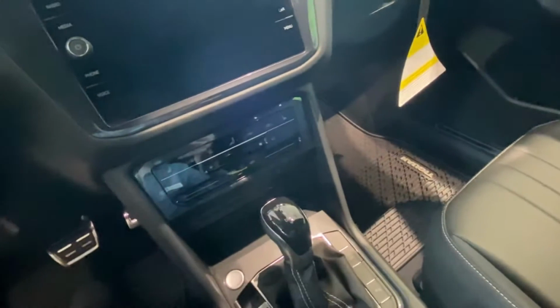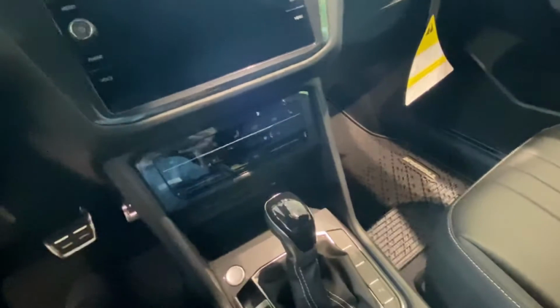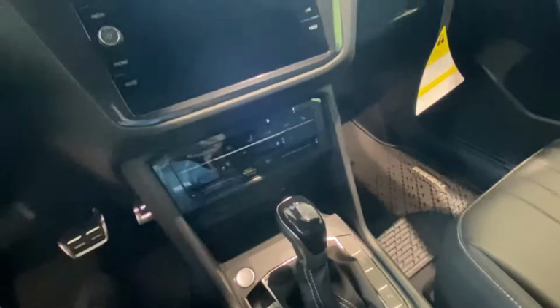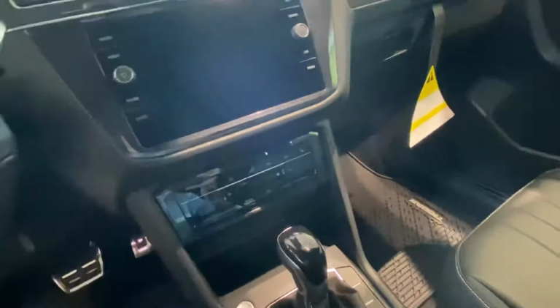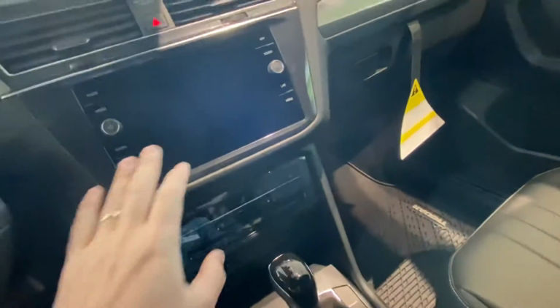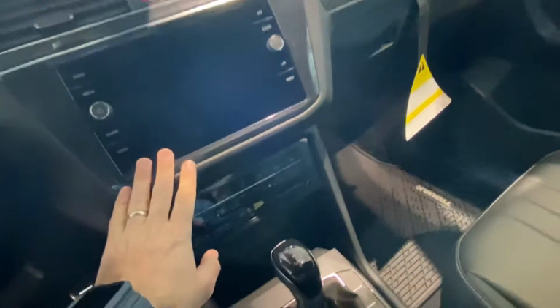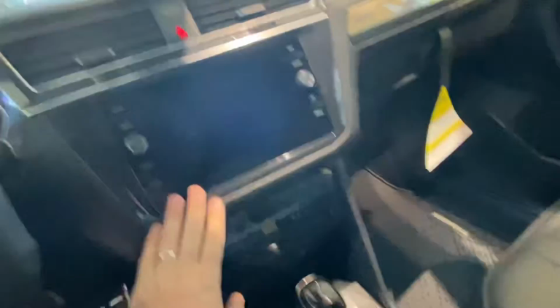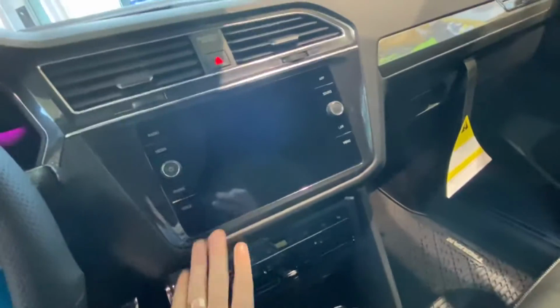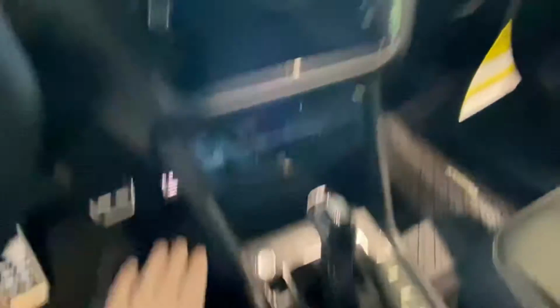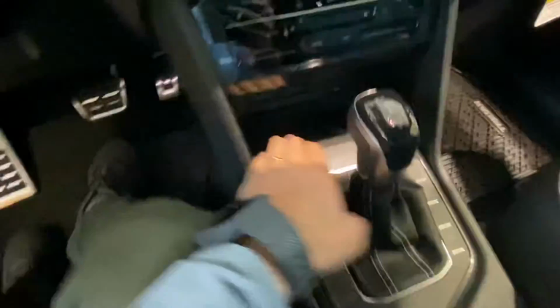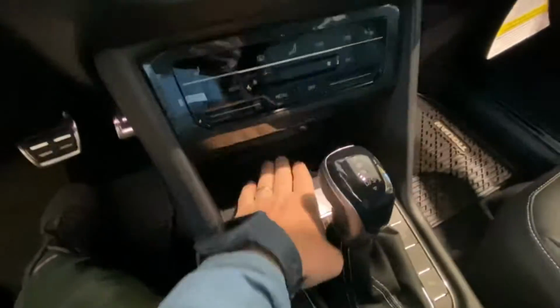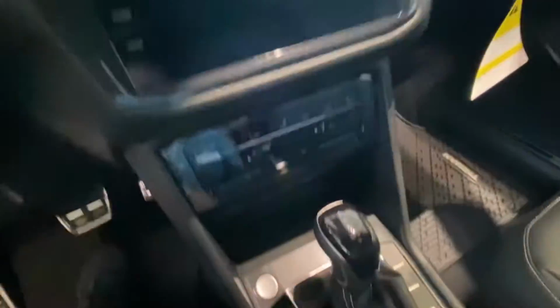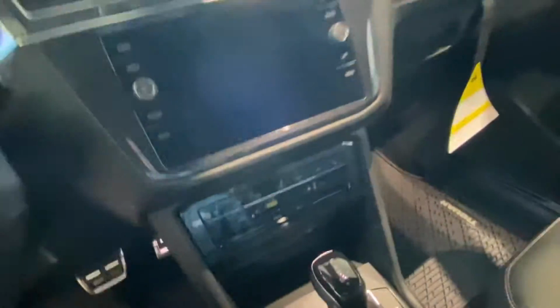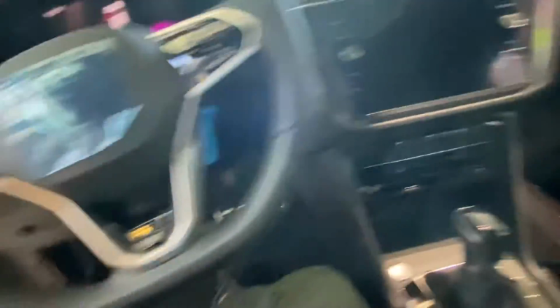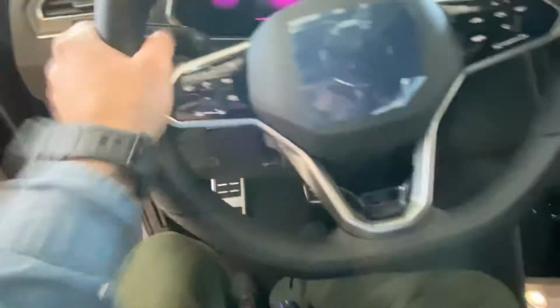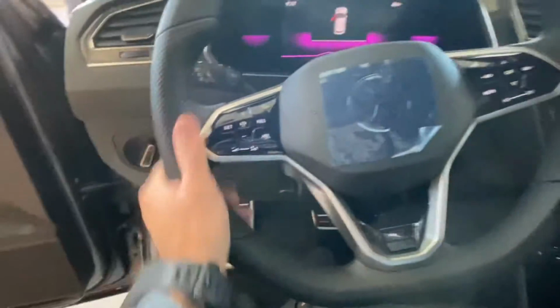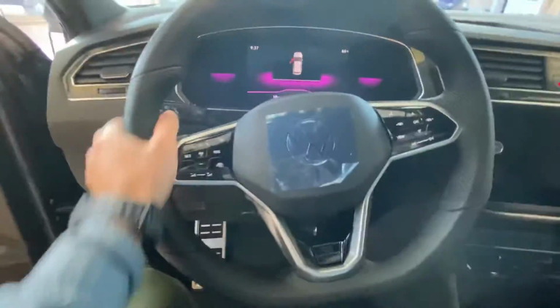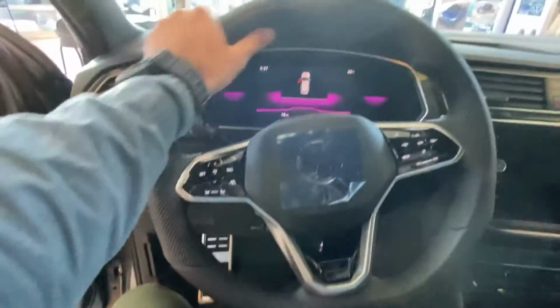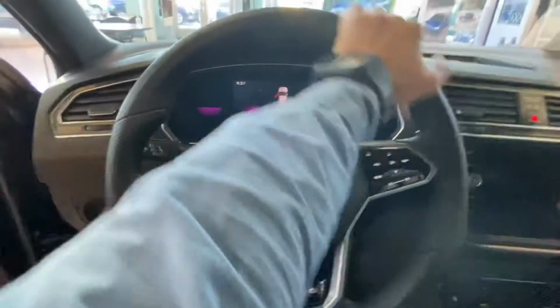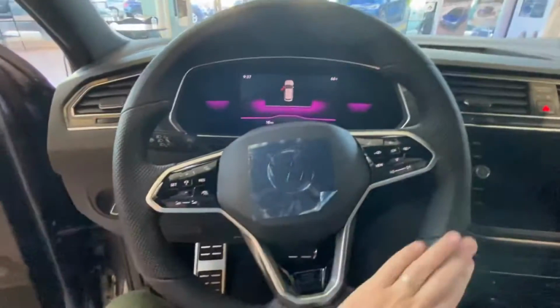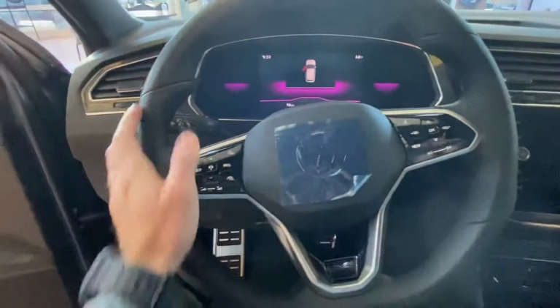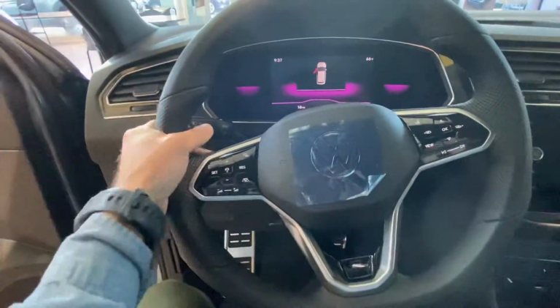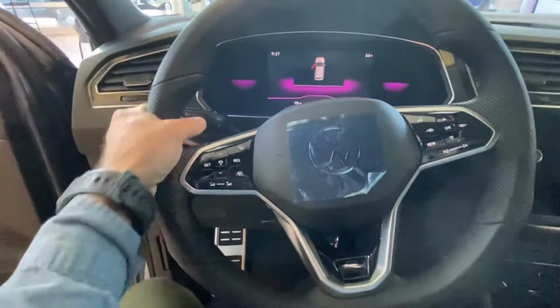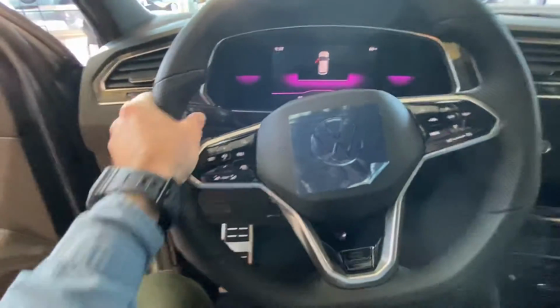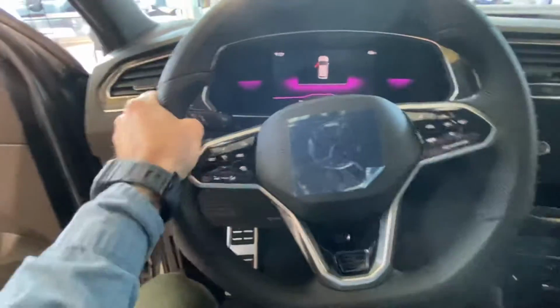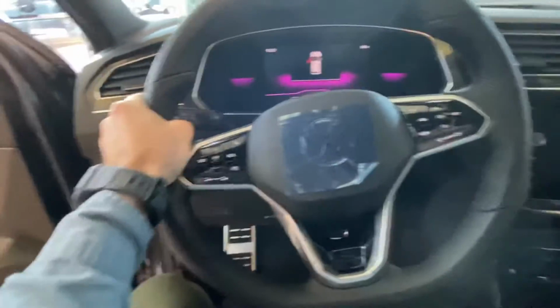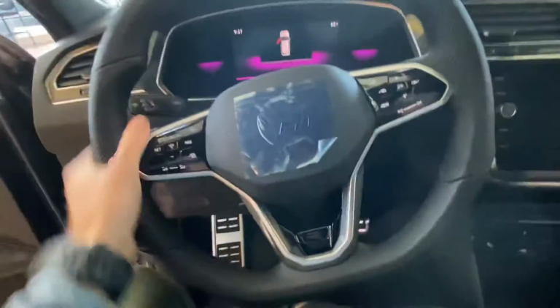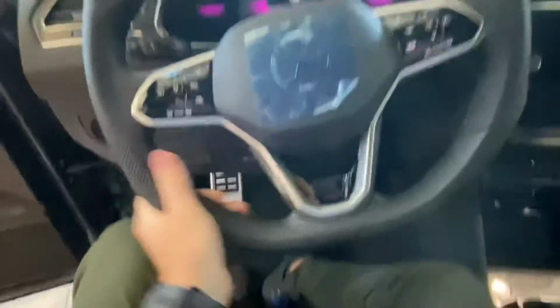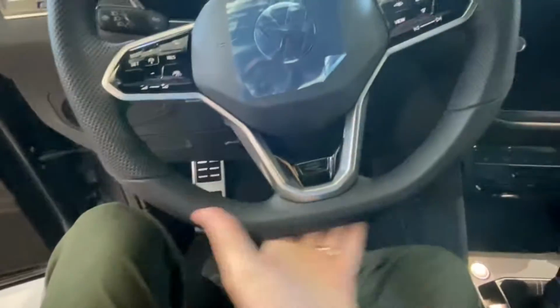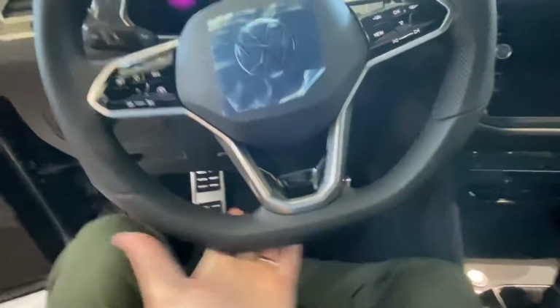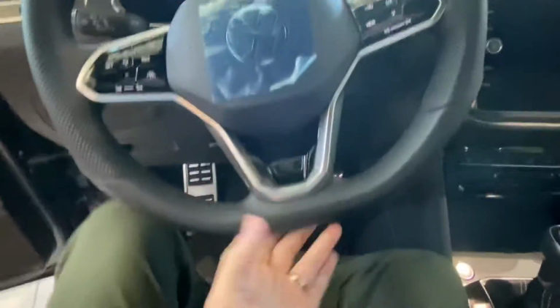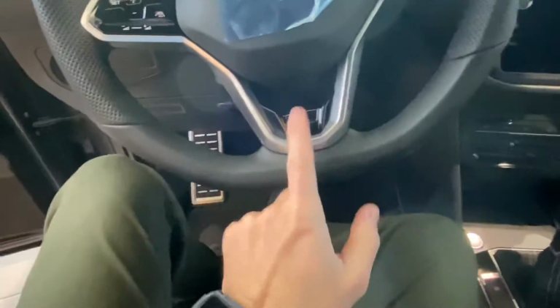This one has push button start, keyless entry, and all that. Apple CarPlay and Android Auto are wireless, and you also have a wireless phone charger — just put the phone down. To give it a more sporty, aggressive feel, you have this nice sporty steering wheel with really chunky holders.